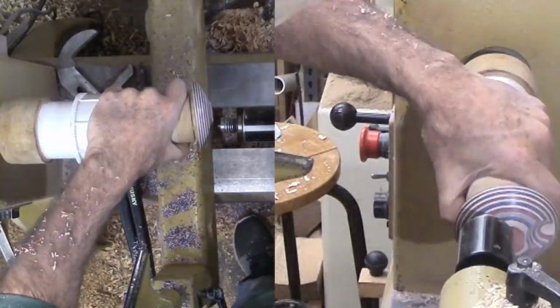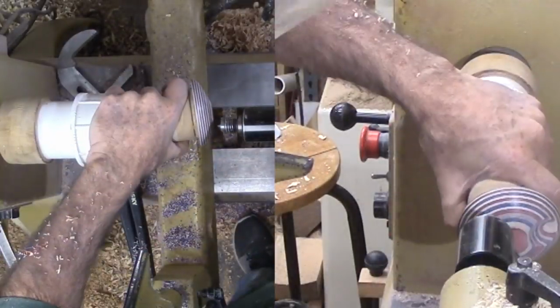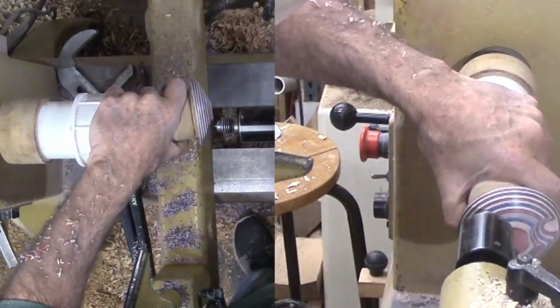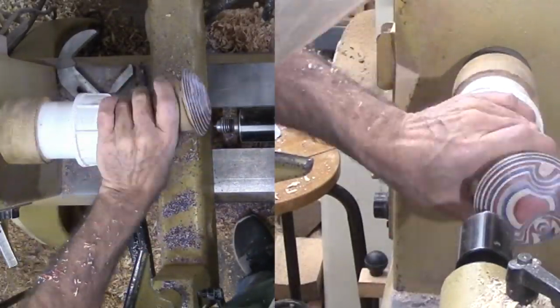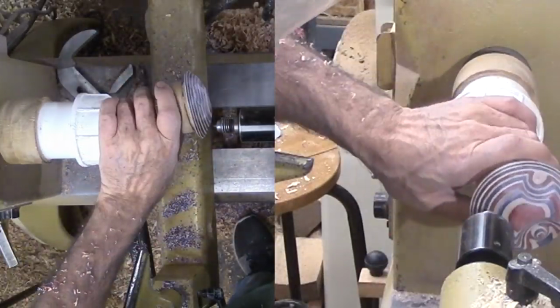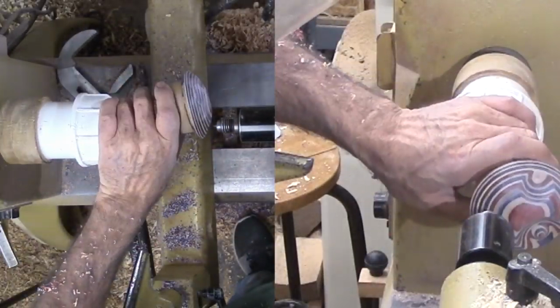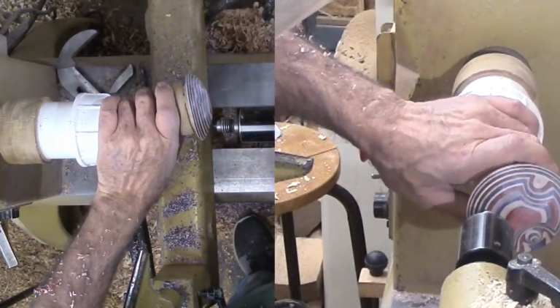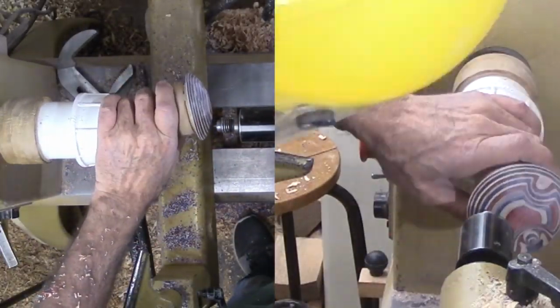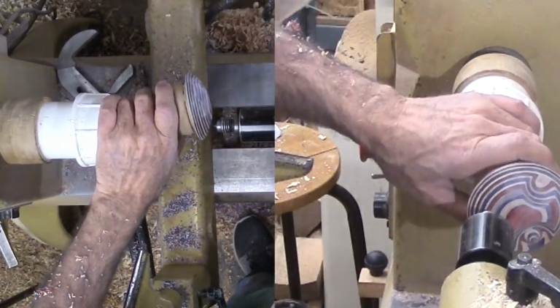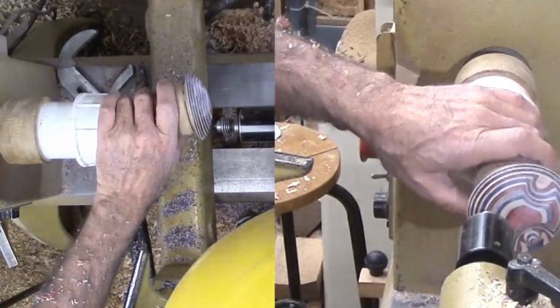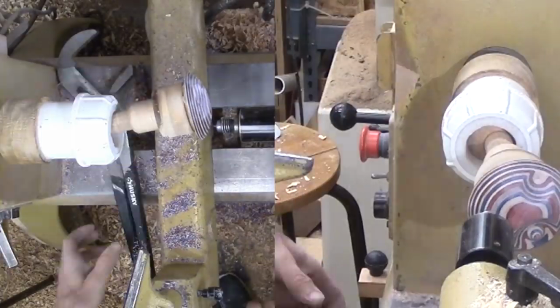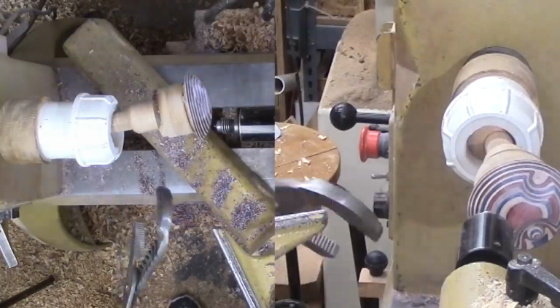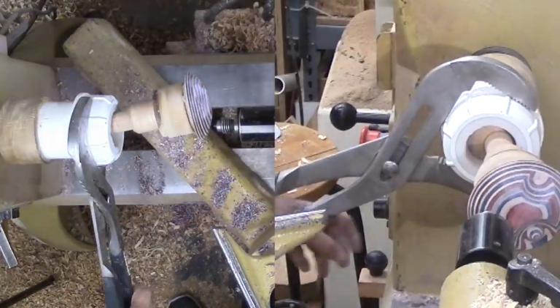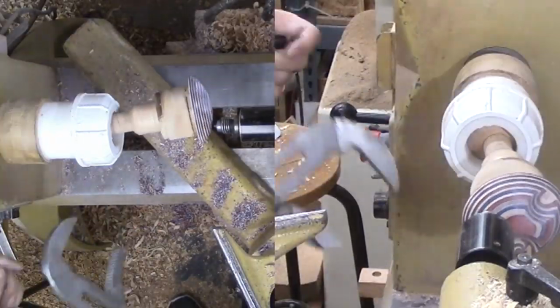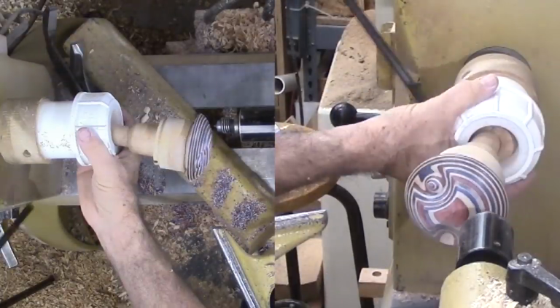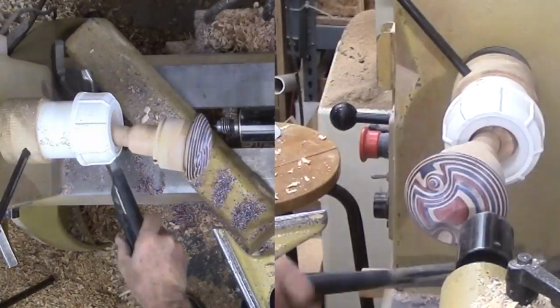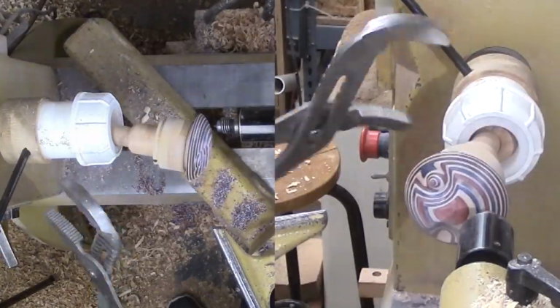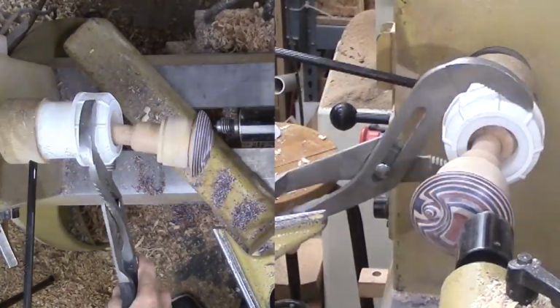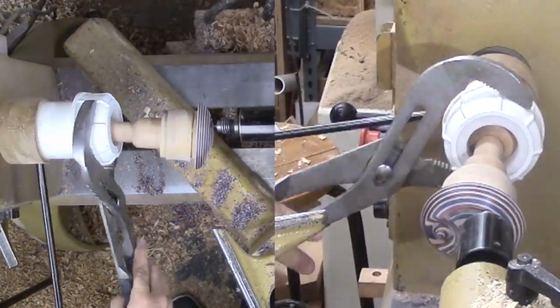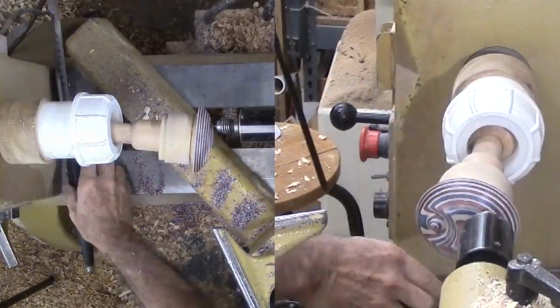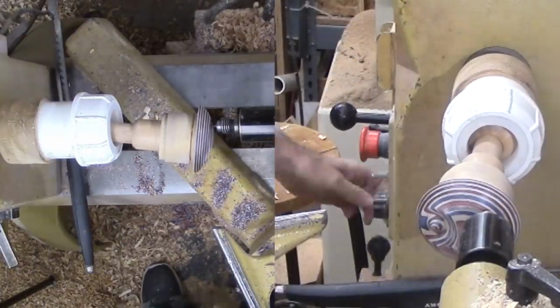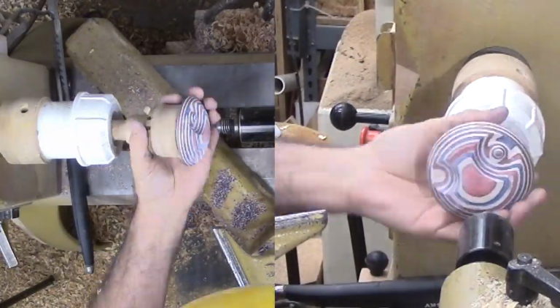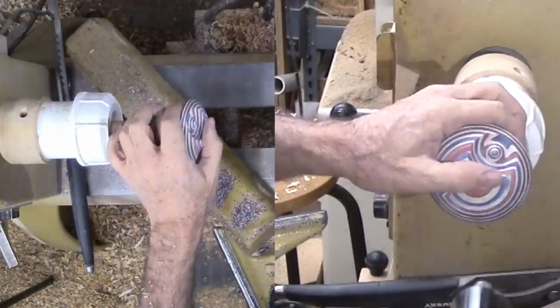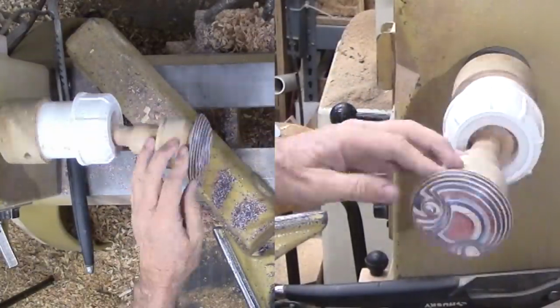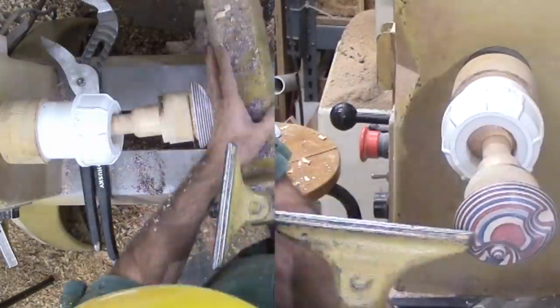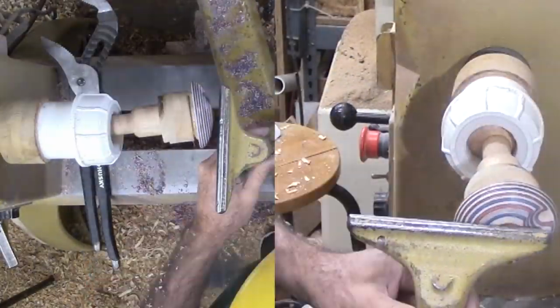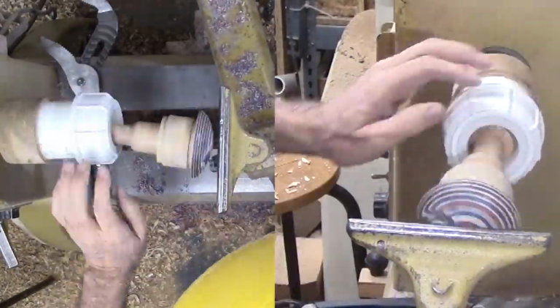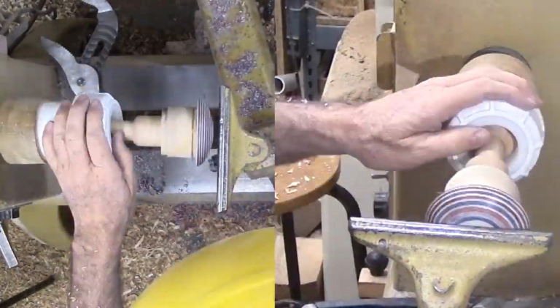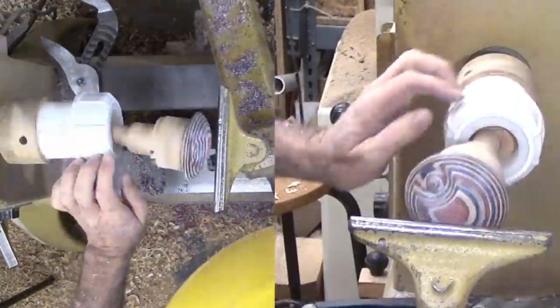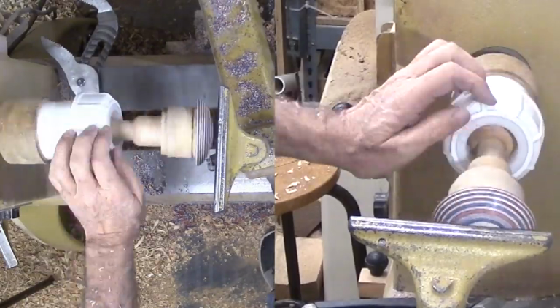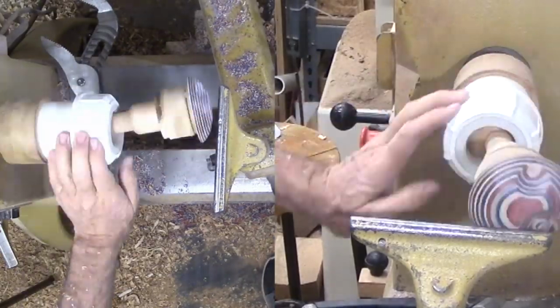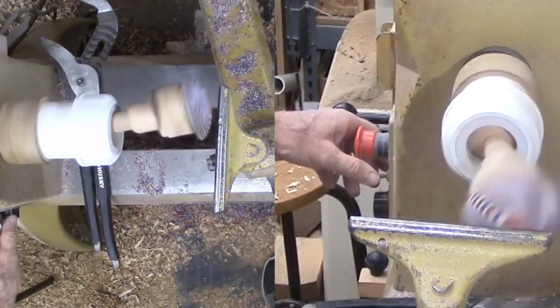I apparently did not get the chuck tight enough on skew feature three — it slipped. I have to reposition, re-tighten and cut it a little deeper.